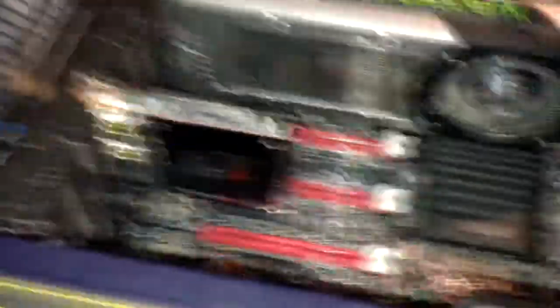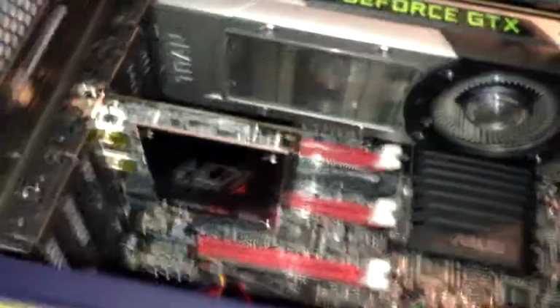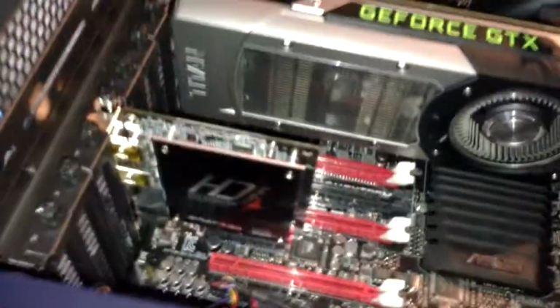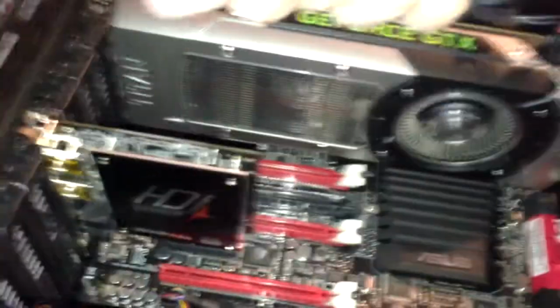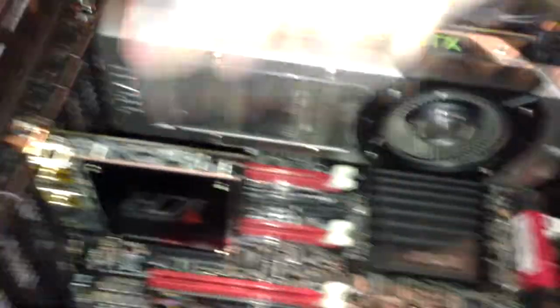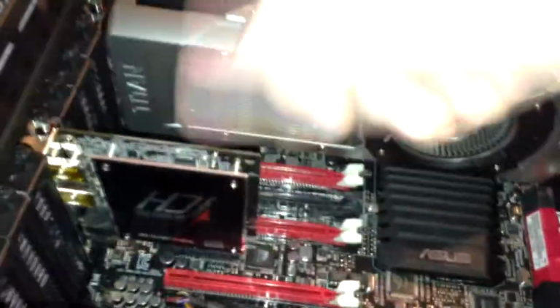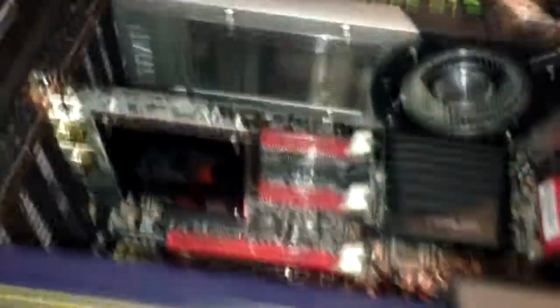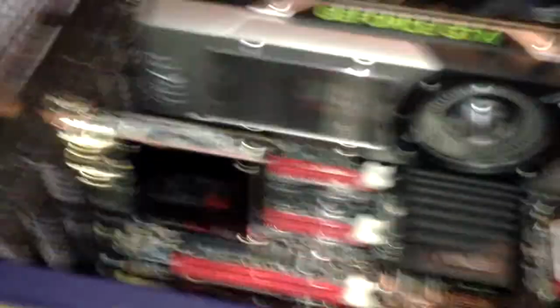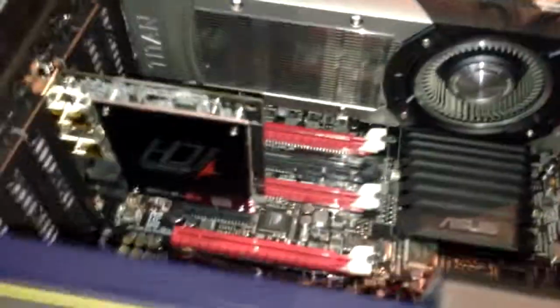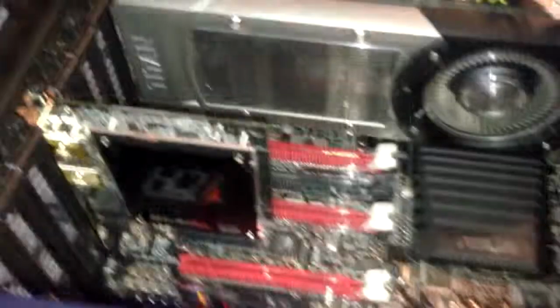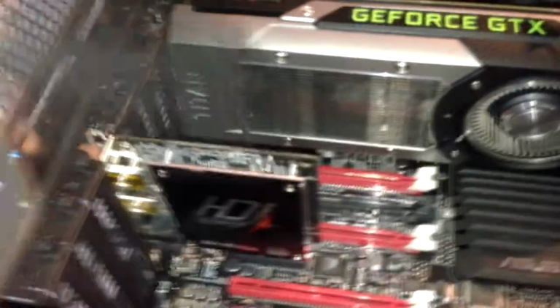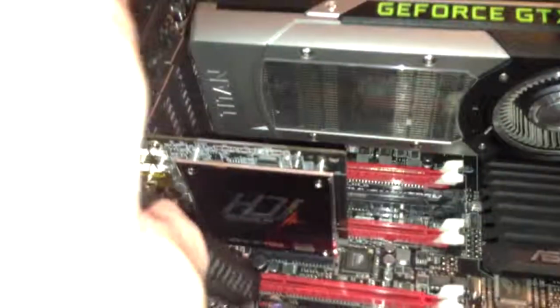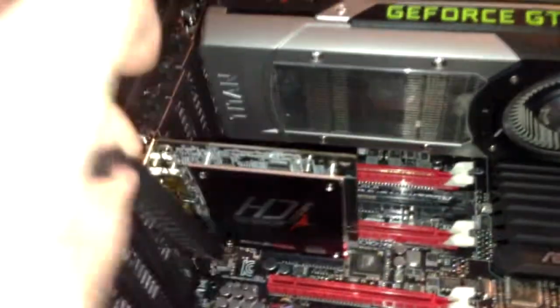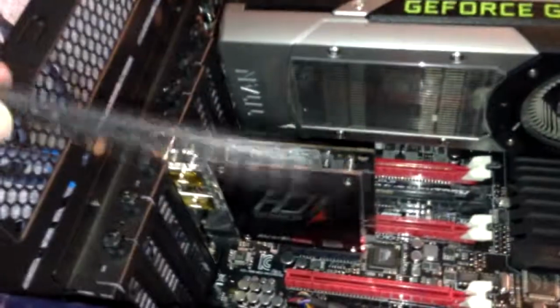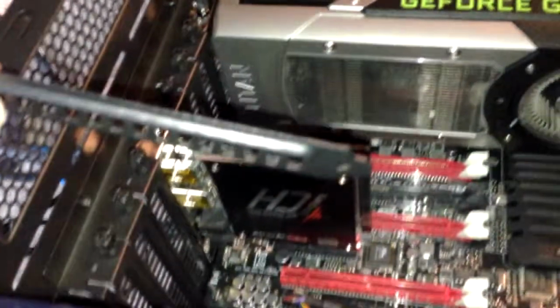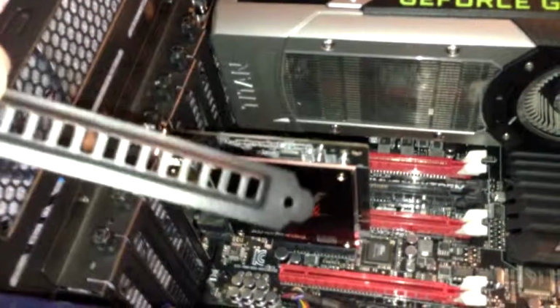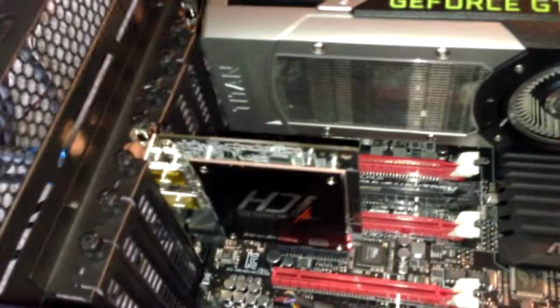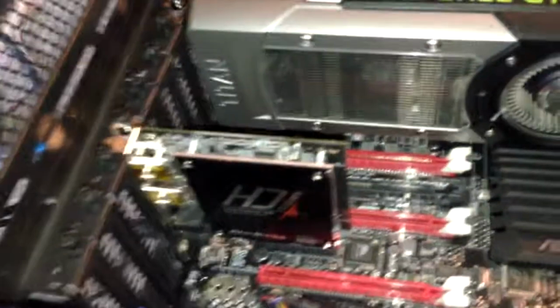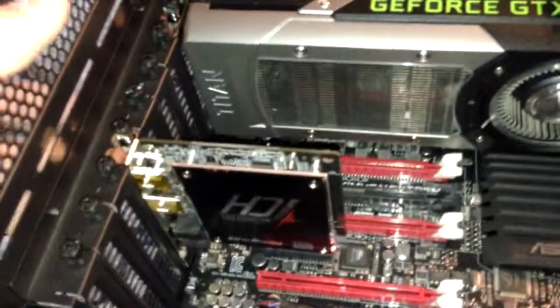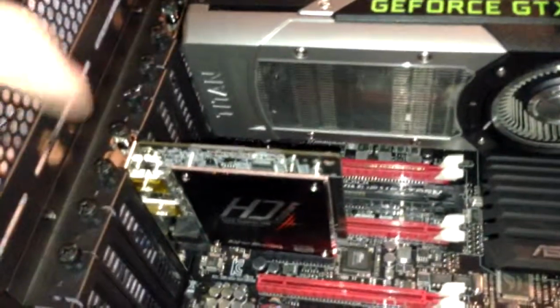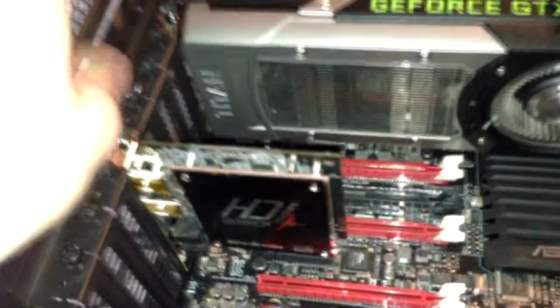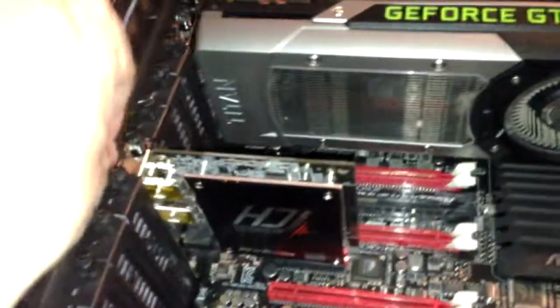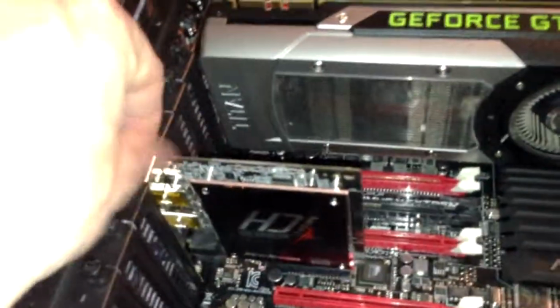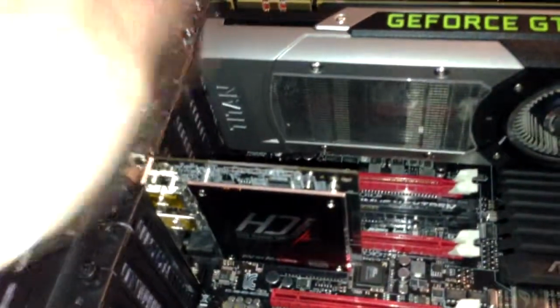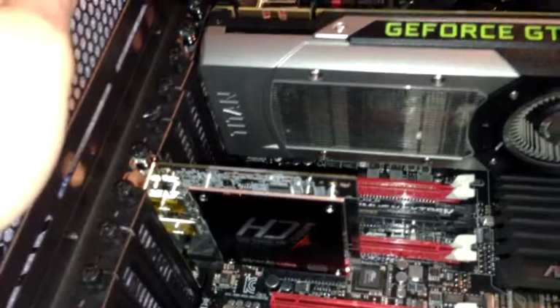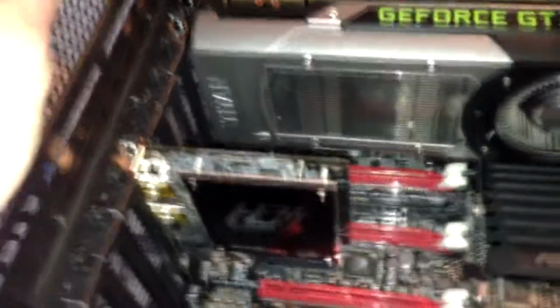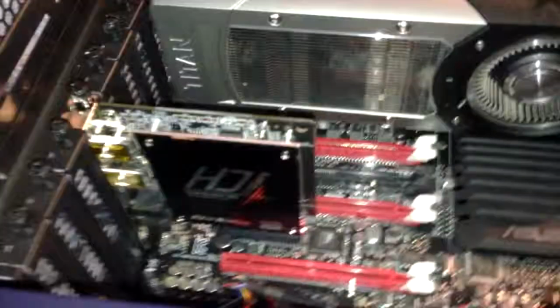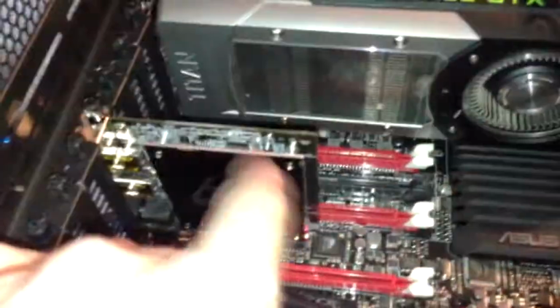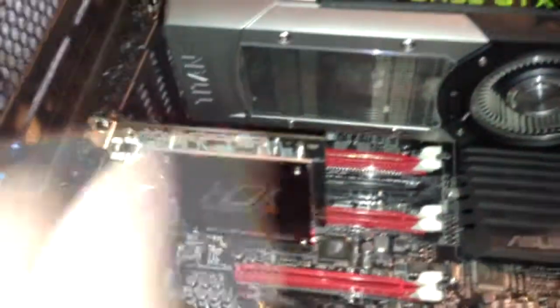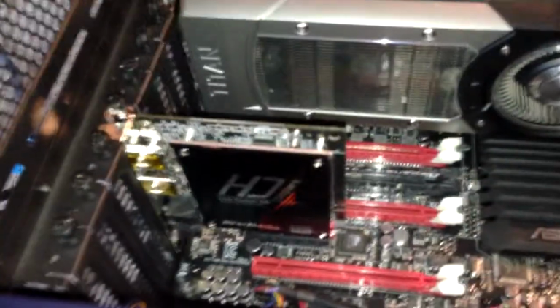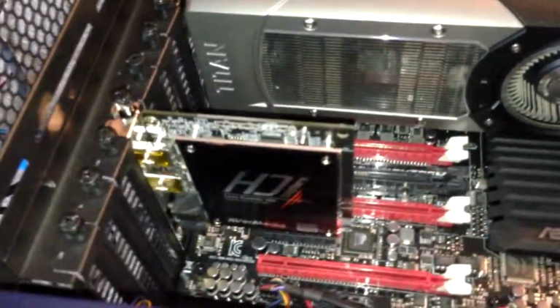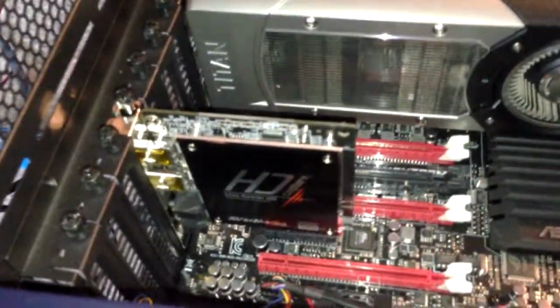You just stick it in firmly. Once you take off the side panel so that the bracket actually shows out, then just screw it back in. And that's it for the card — it's quite easy.